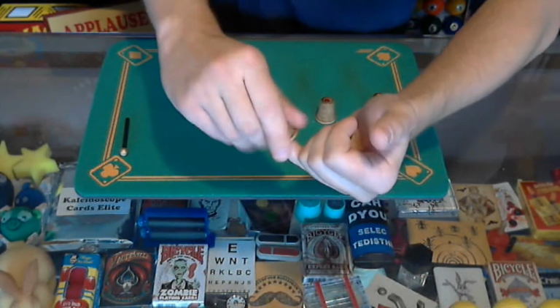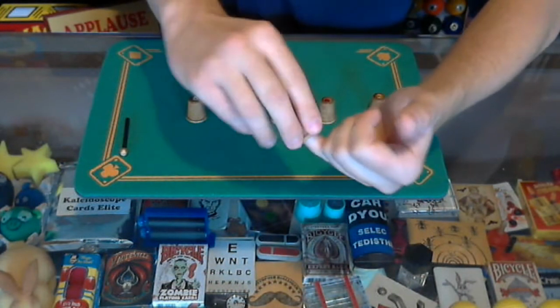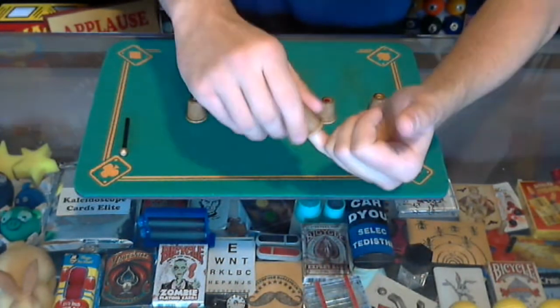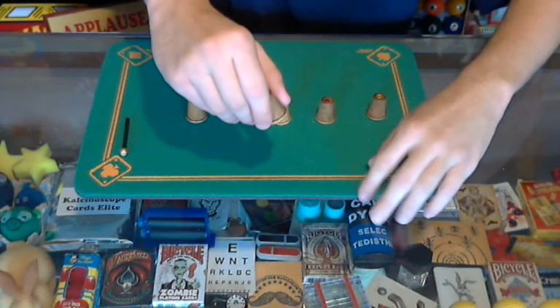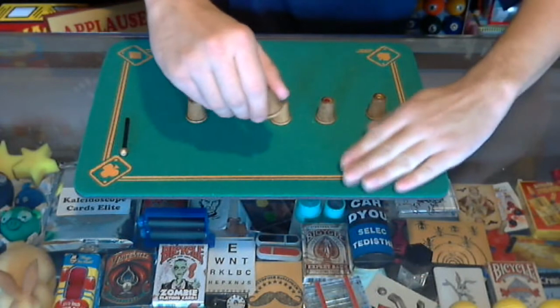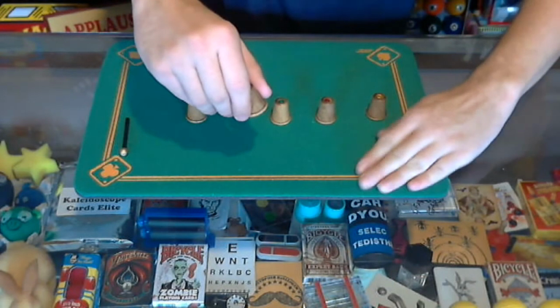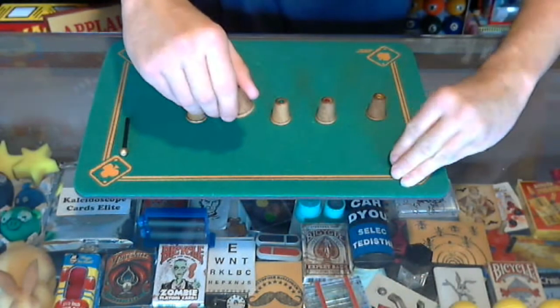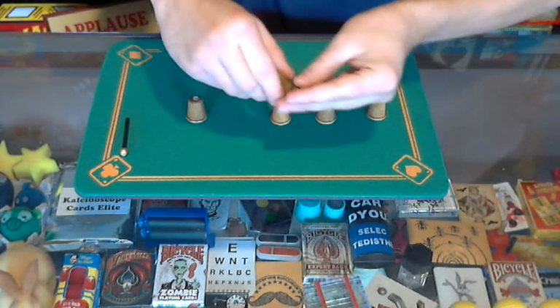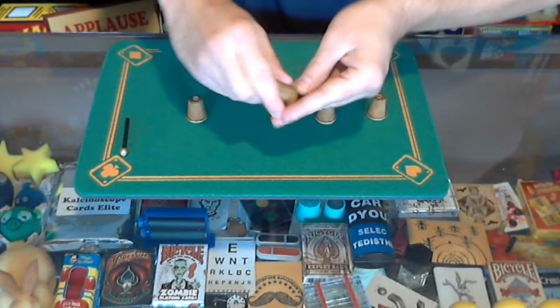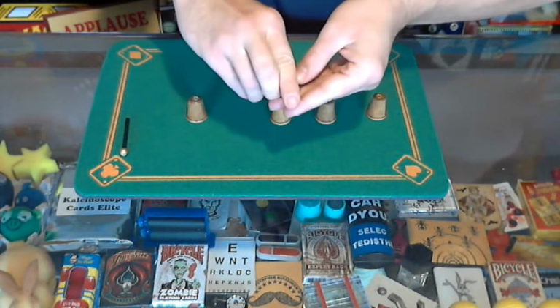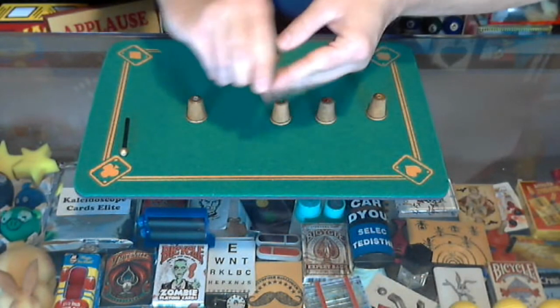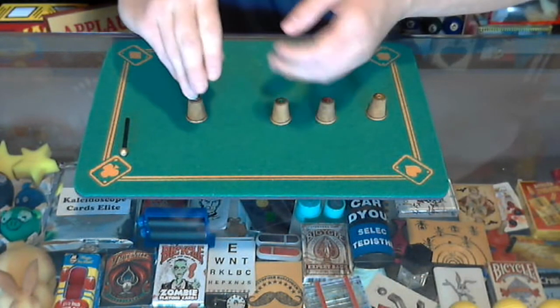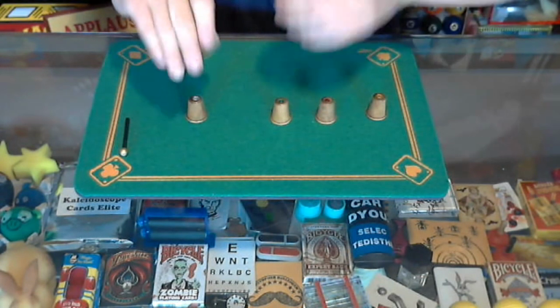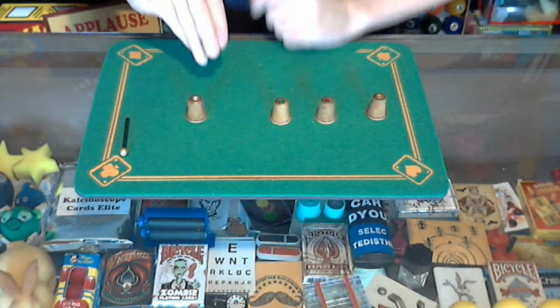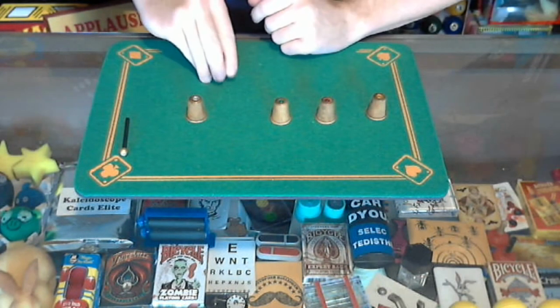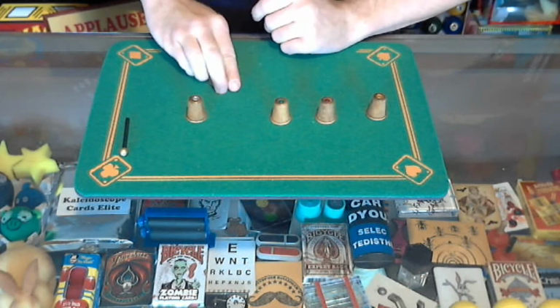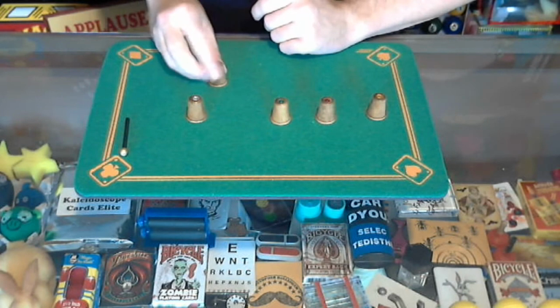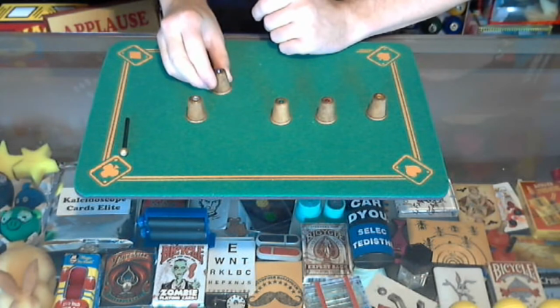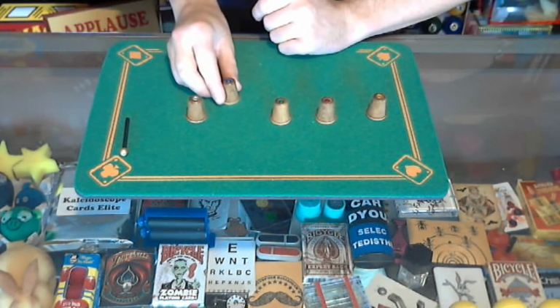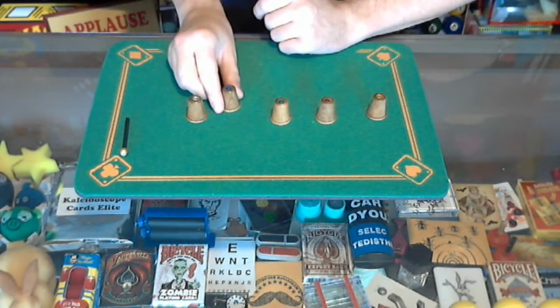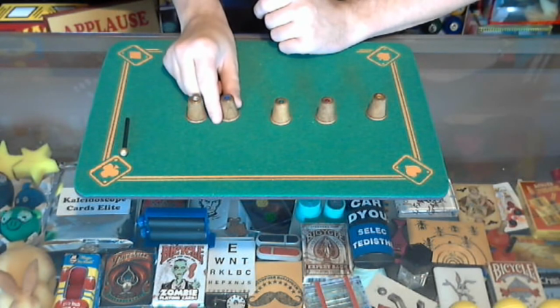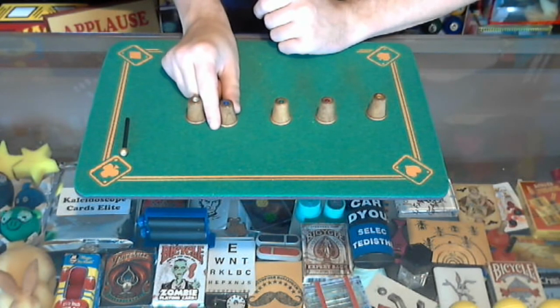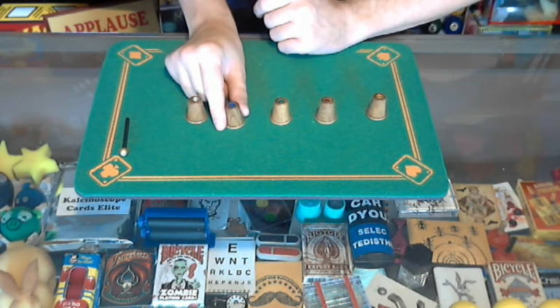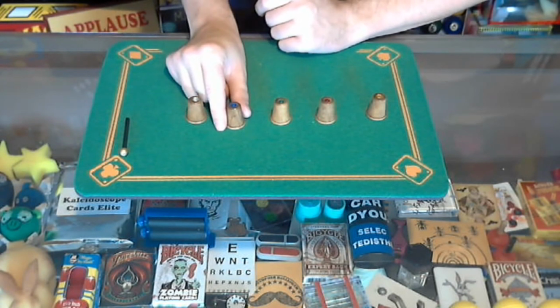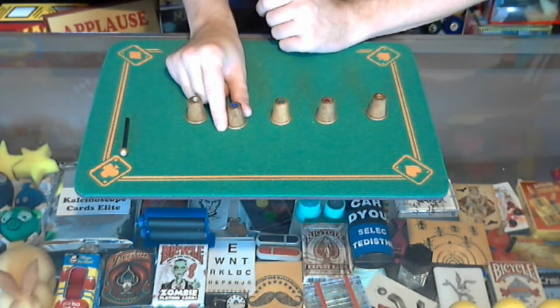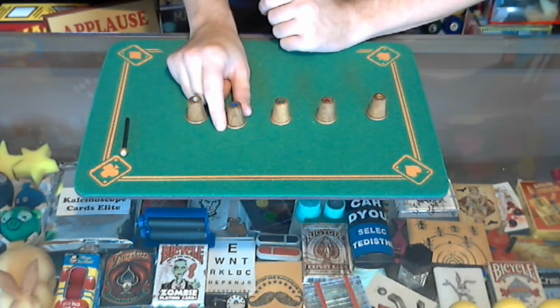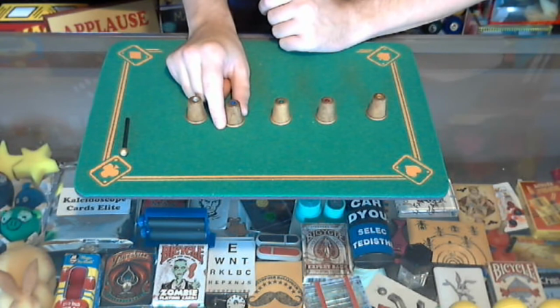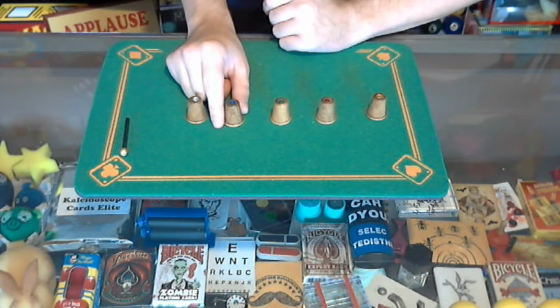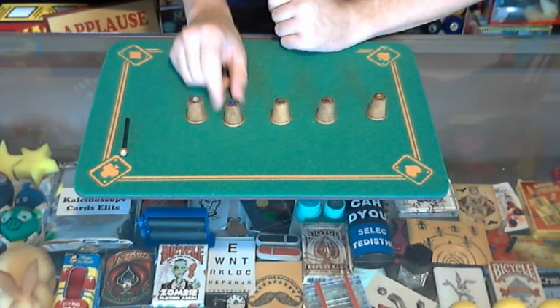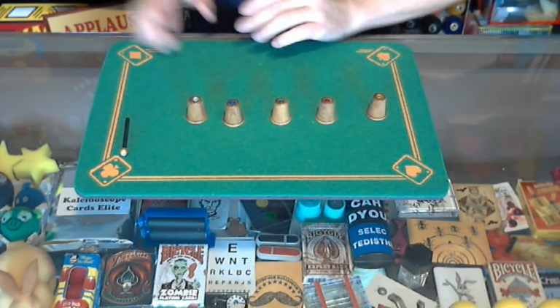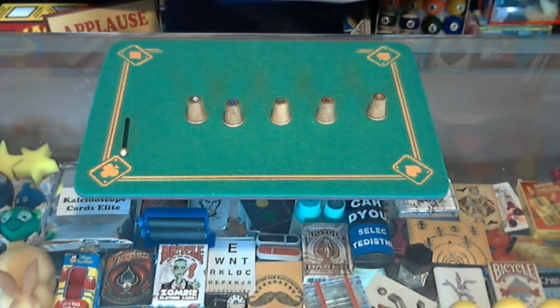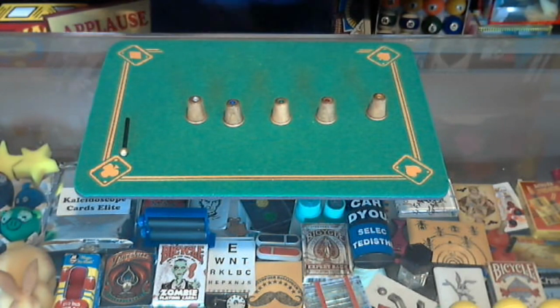All right, I'm not looking. I'm going to put the ball under the thimble and try to put the thimble back in line. I have no idea if I can — I think it goes right about there.